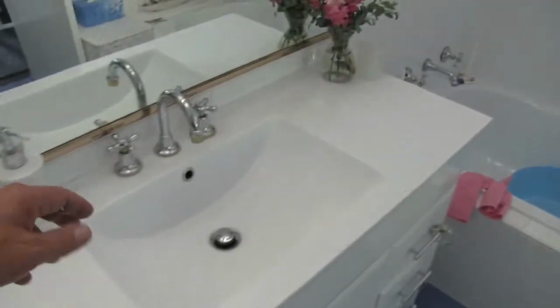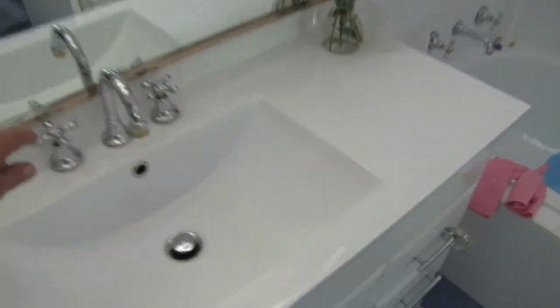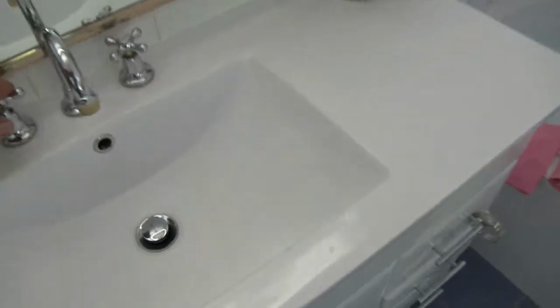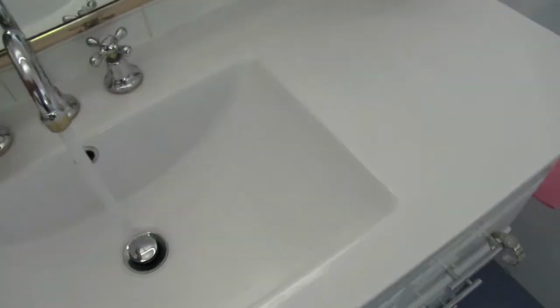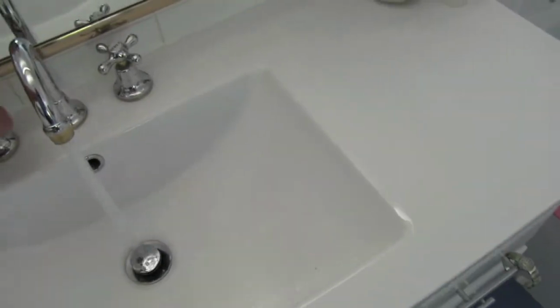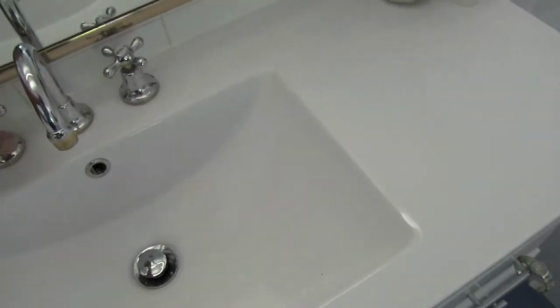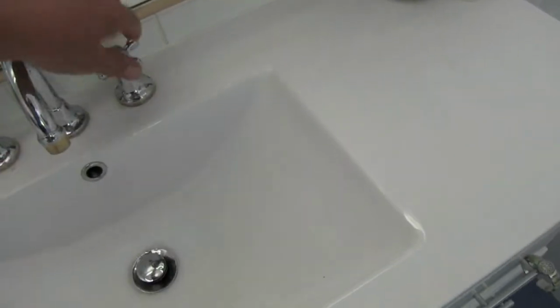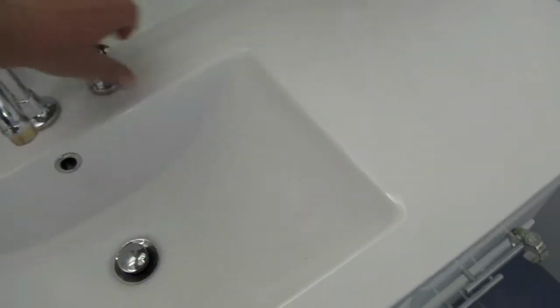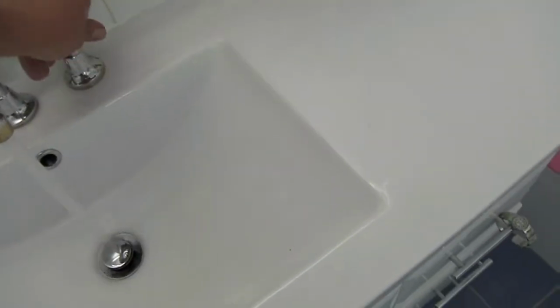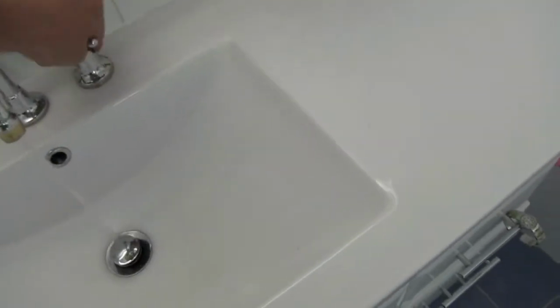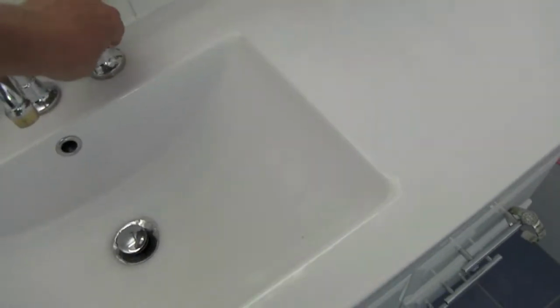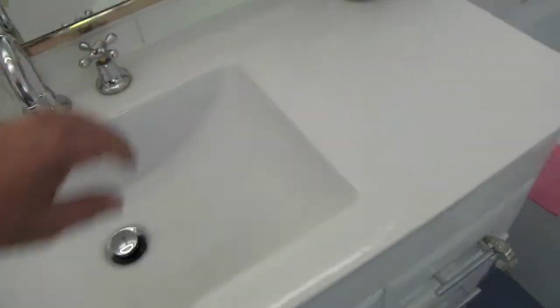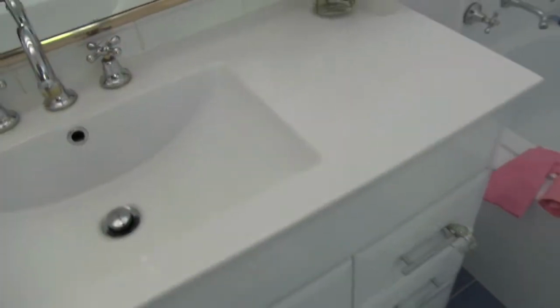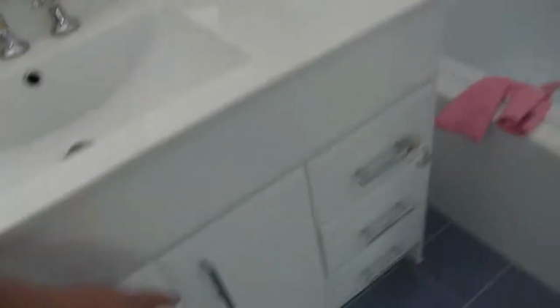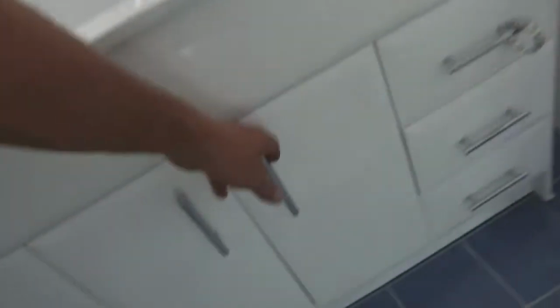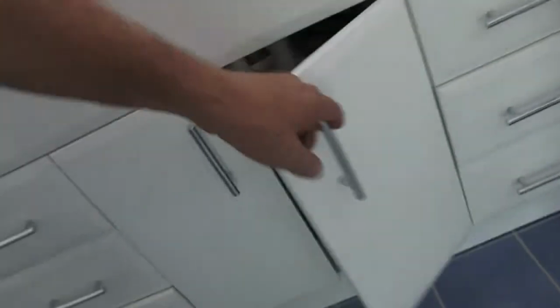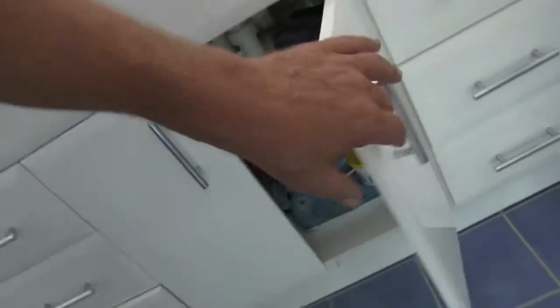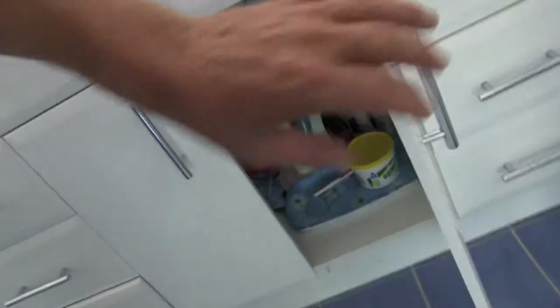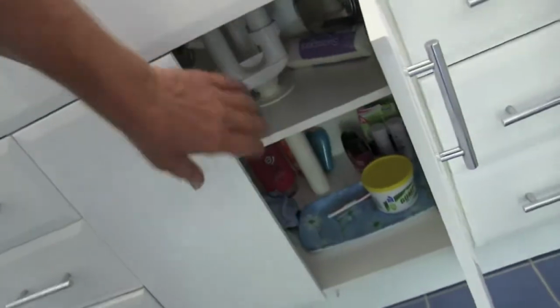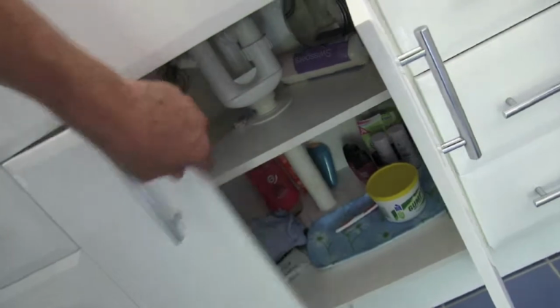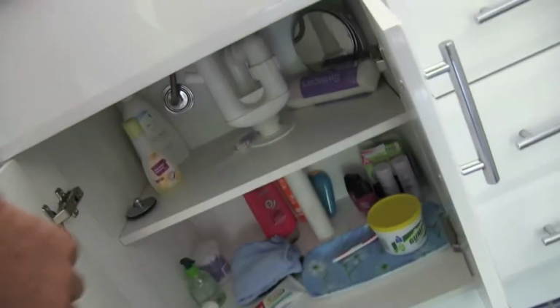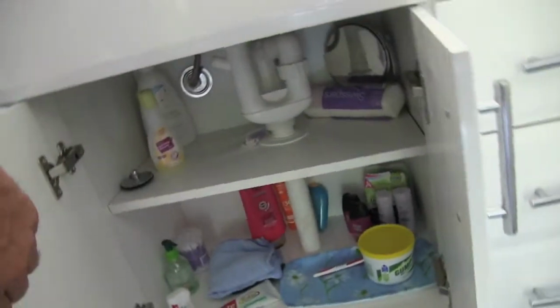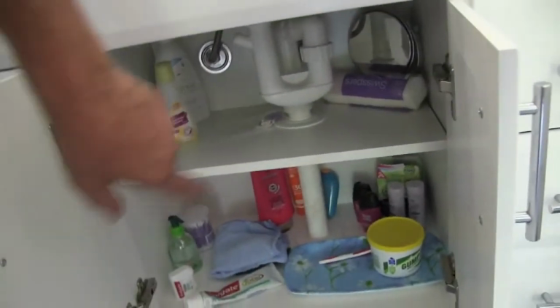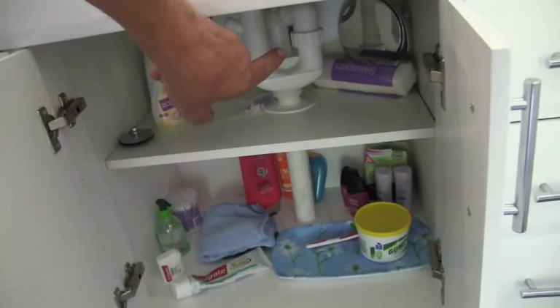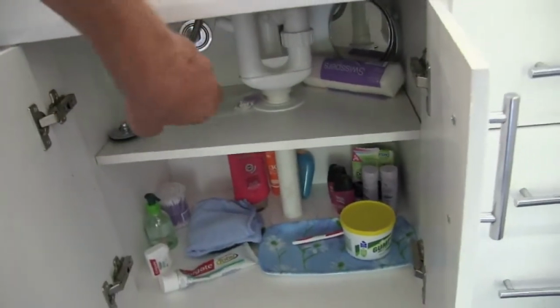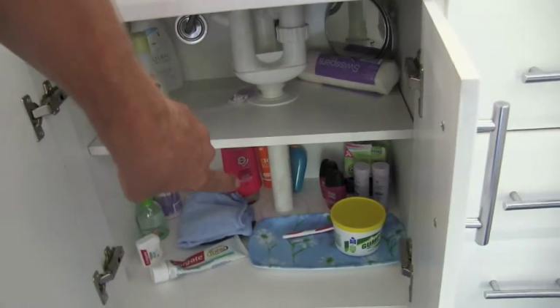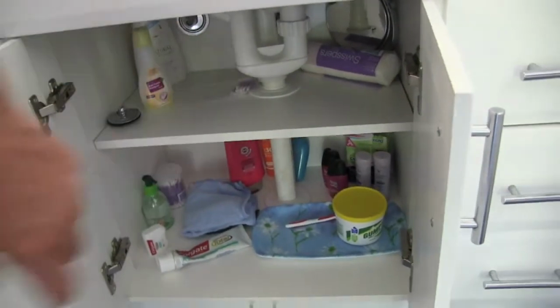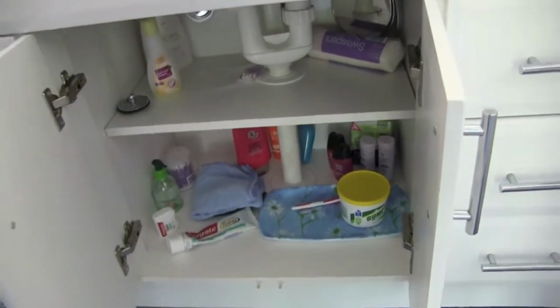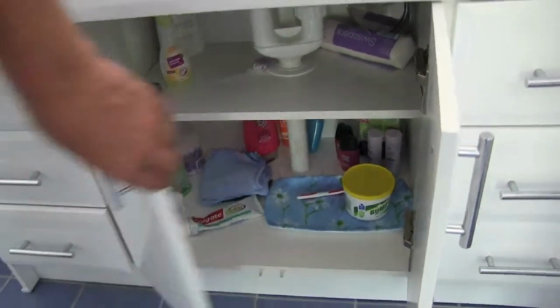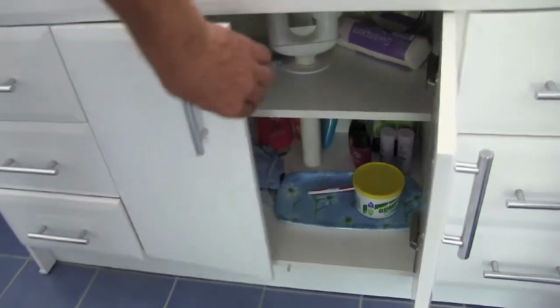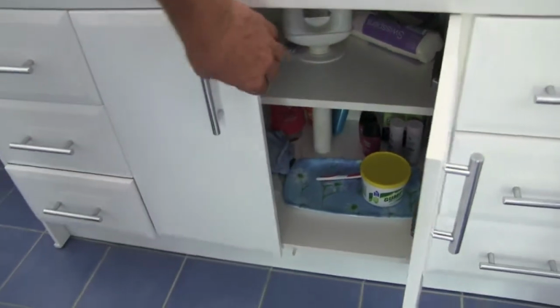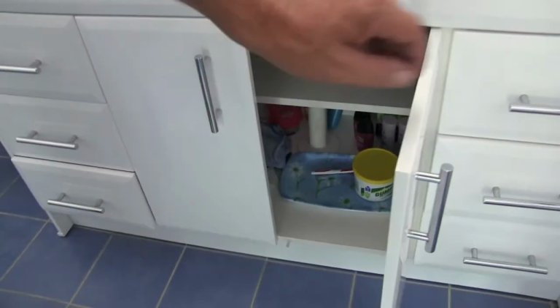The vanity unit is fine — water flows well, no water hammer observed. The trap under the sink also shows no evidence of leaks.